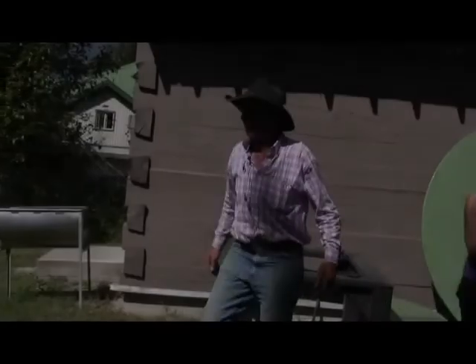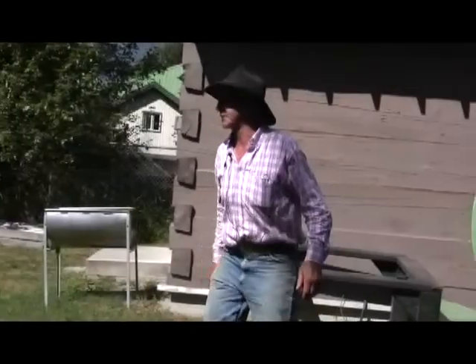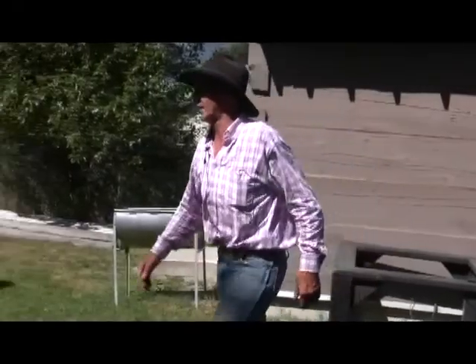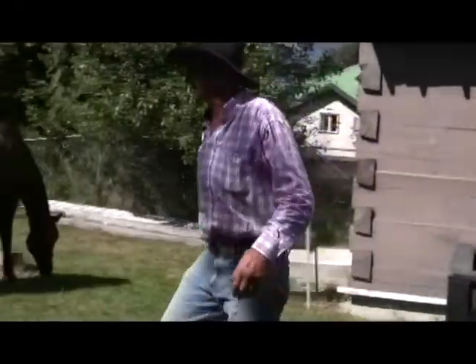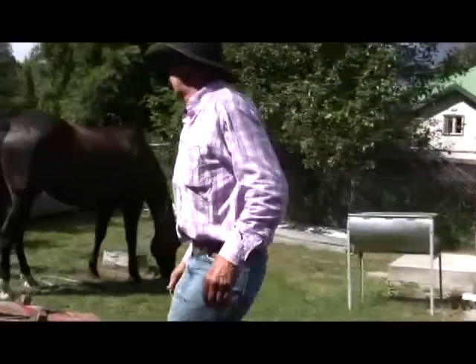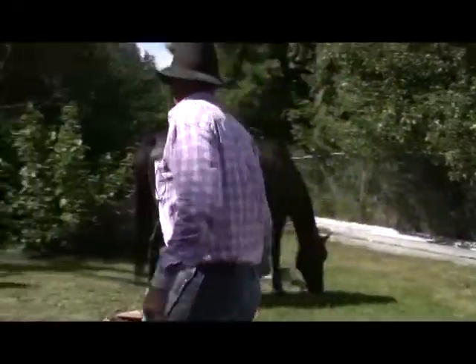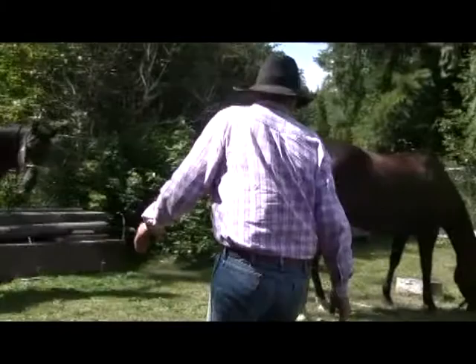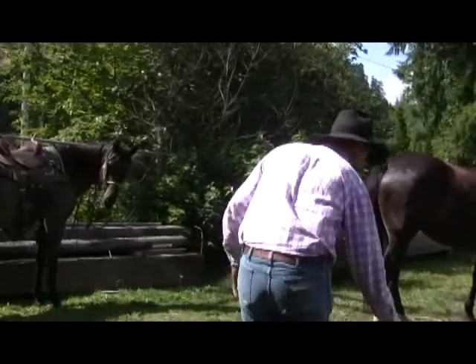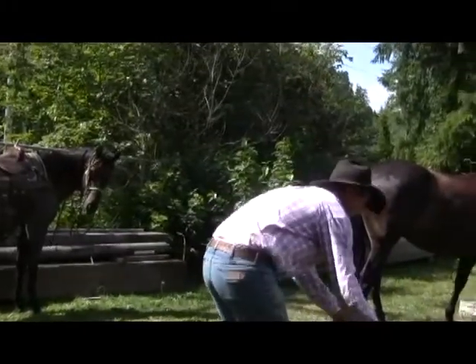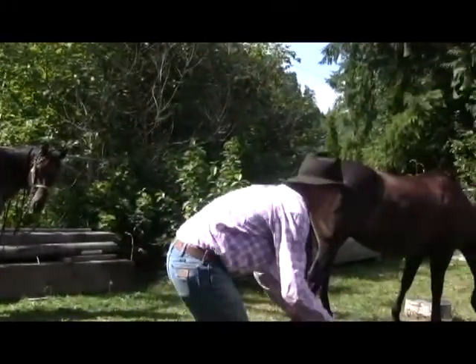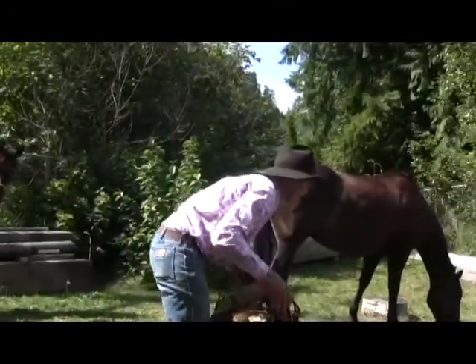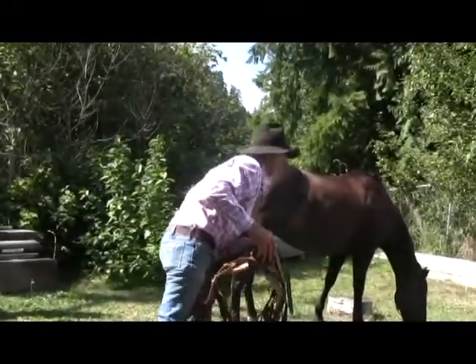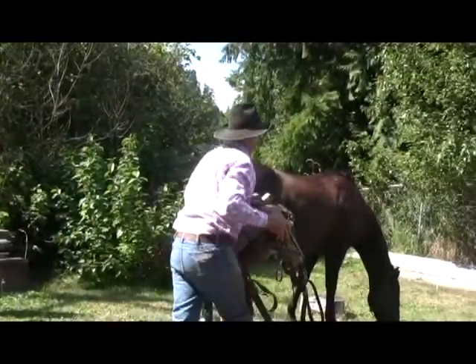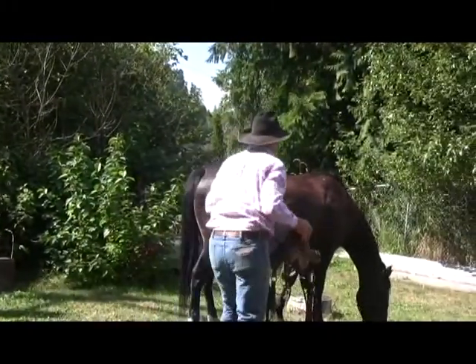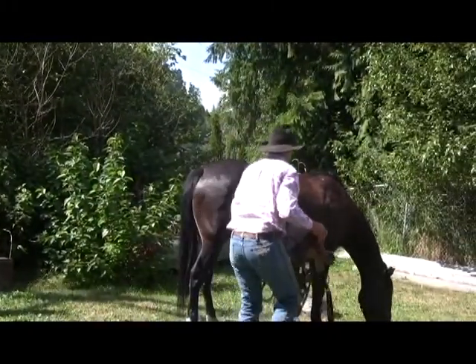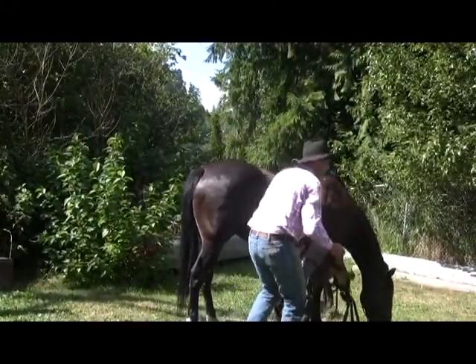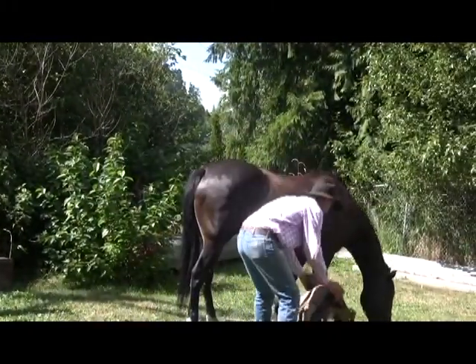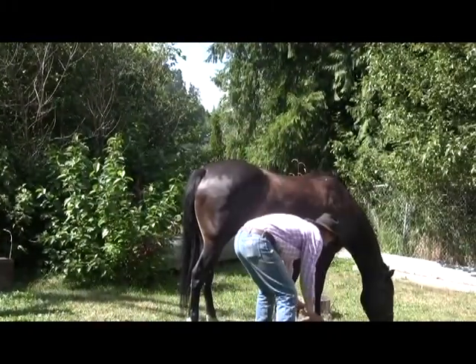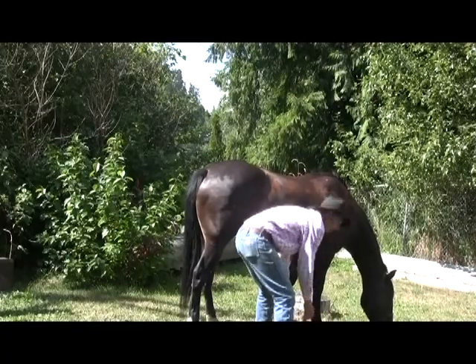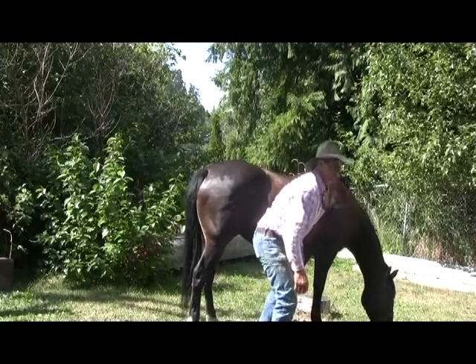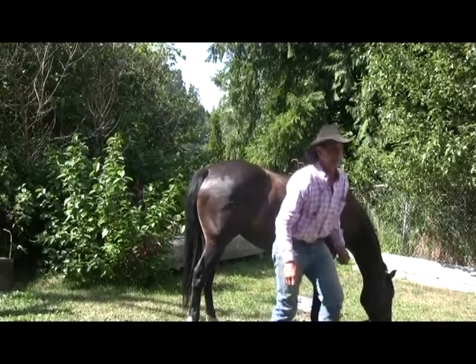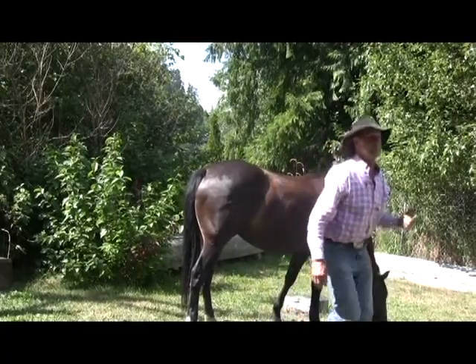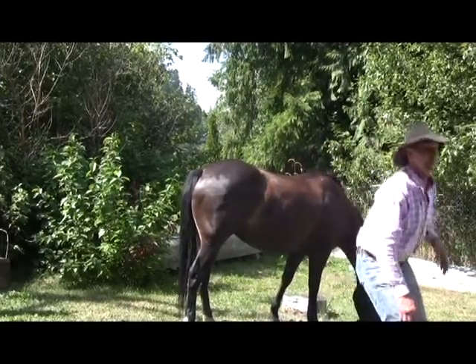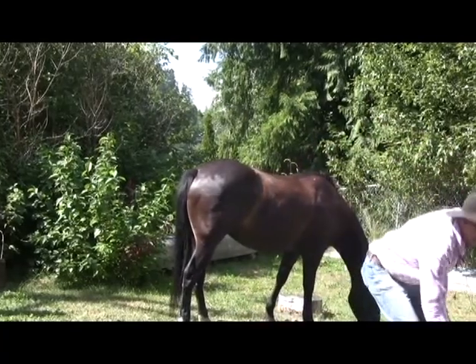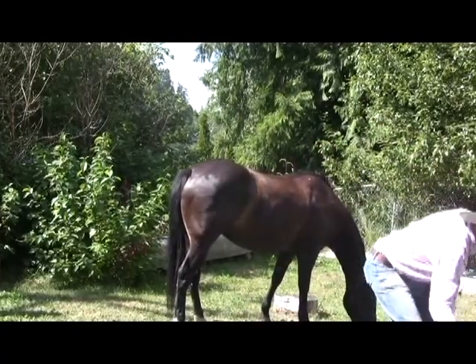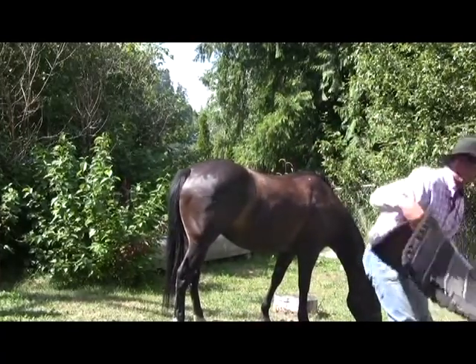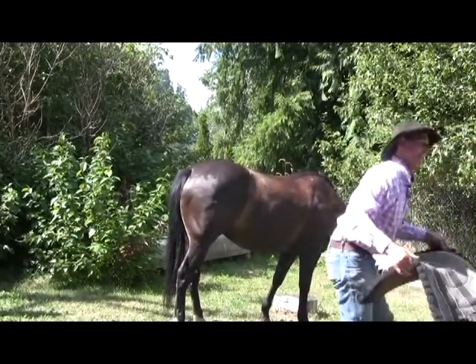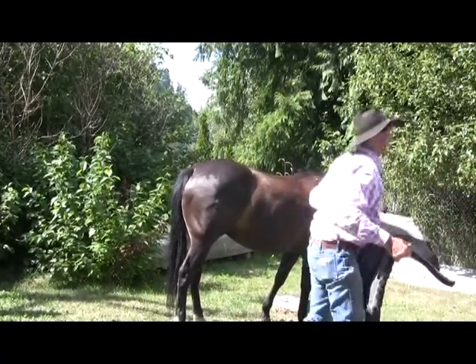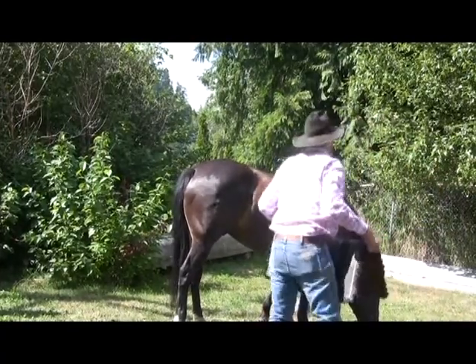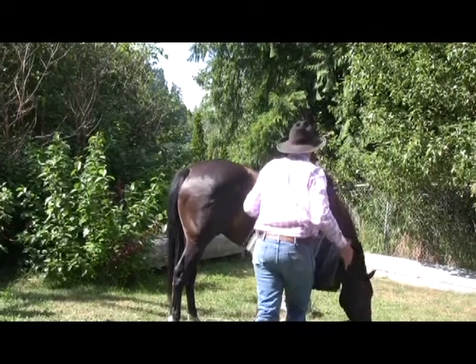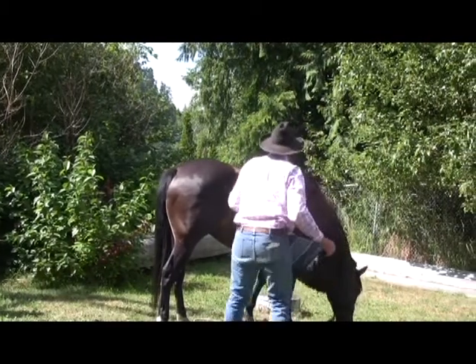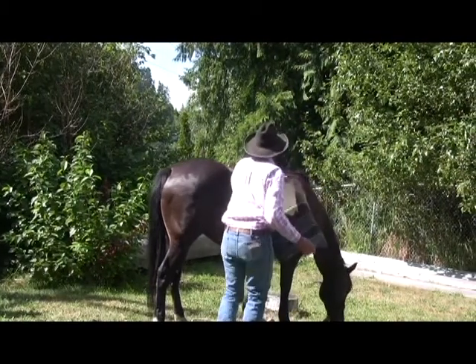I'm going to put the saddle on first. We're going to put that on, push this over here. I might need some of the holes in this. This is the first time I've packed him, but he's one of my good soldiers.